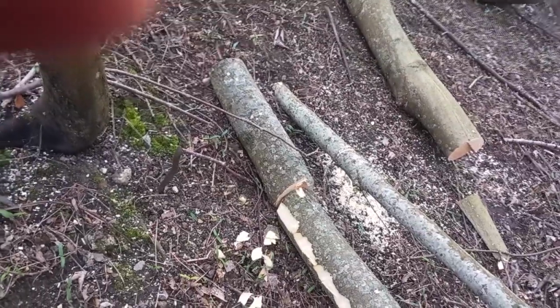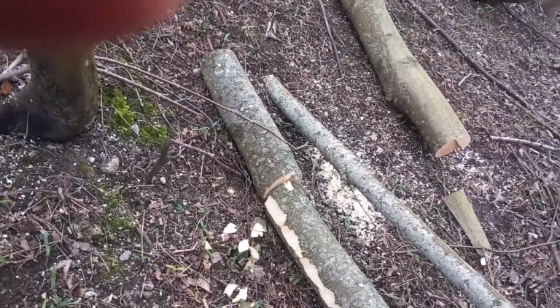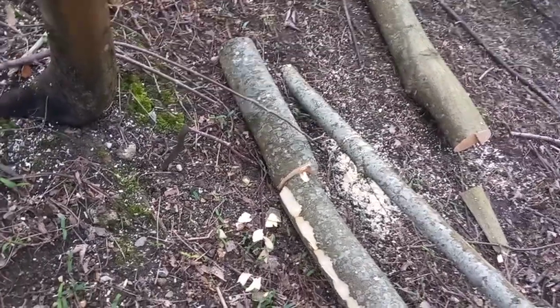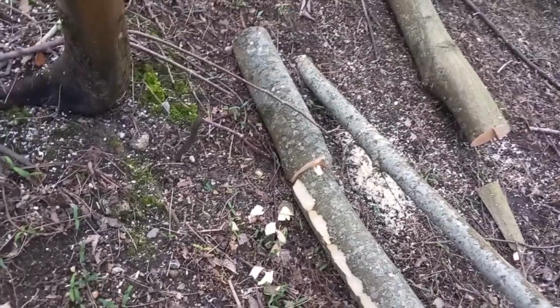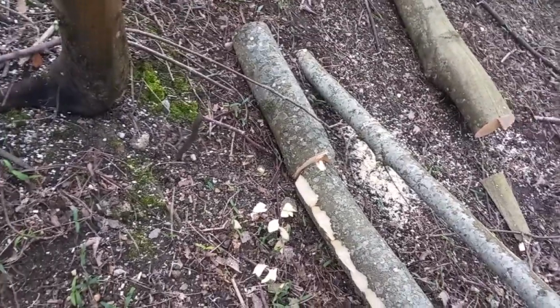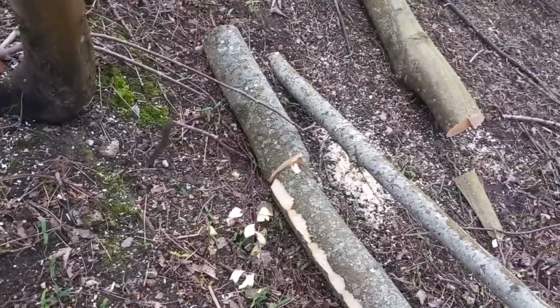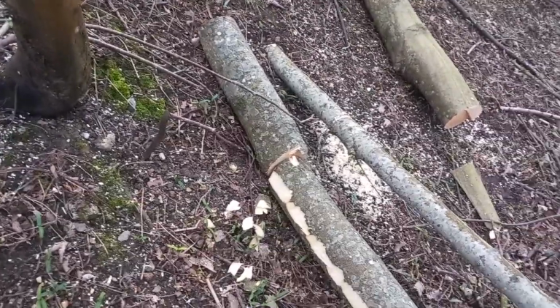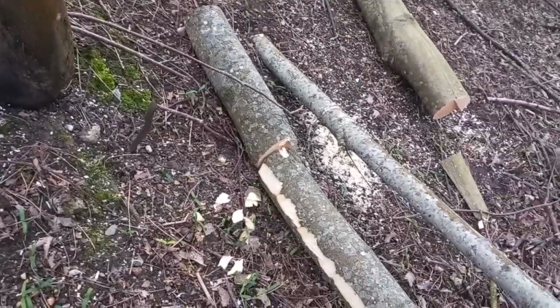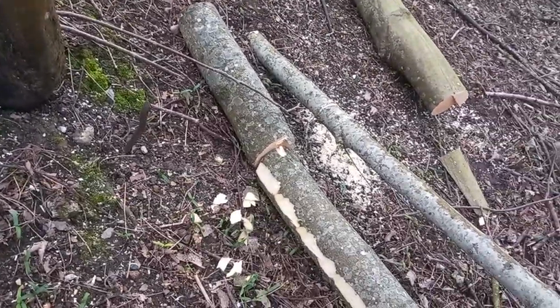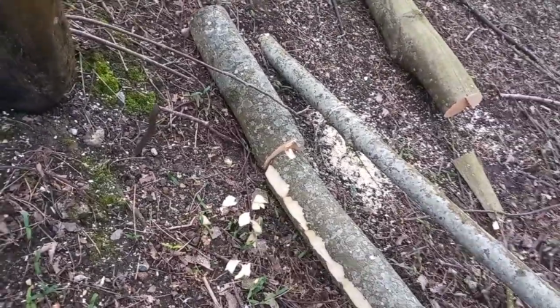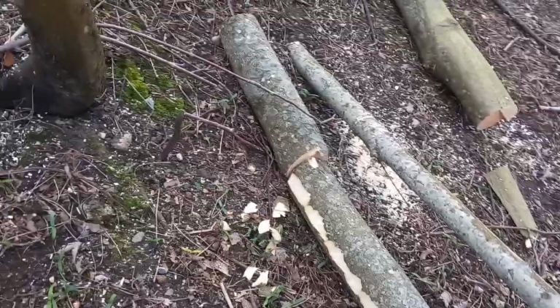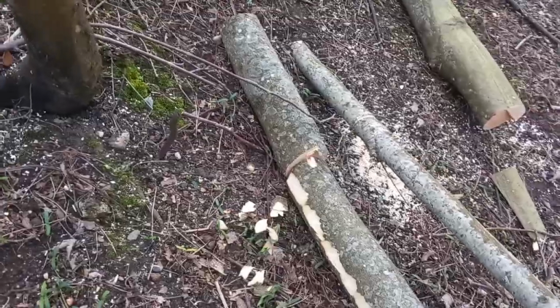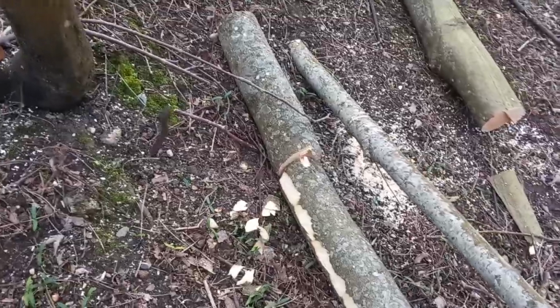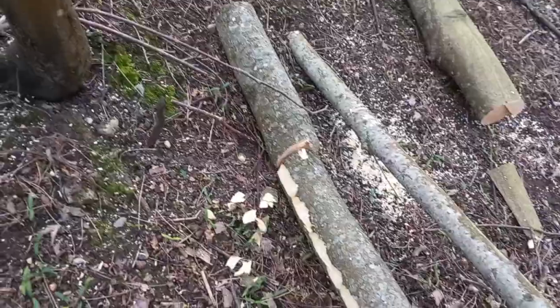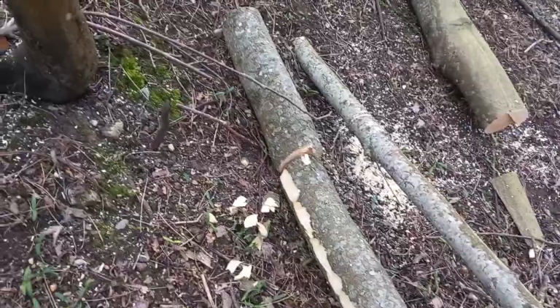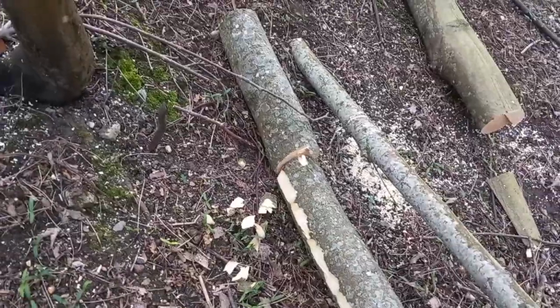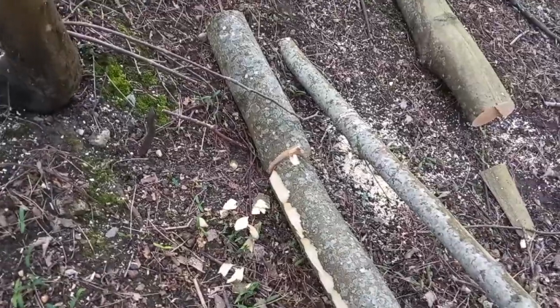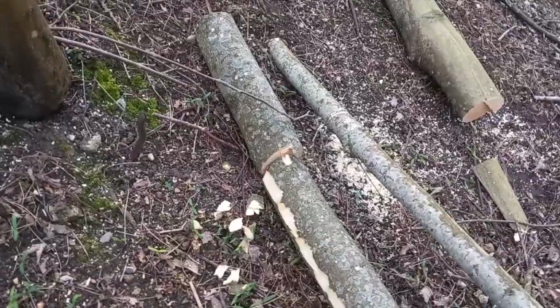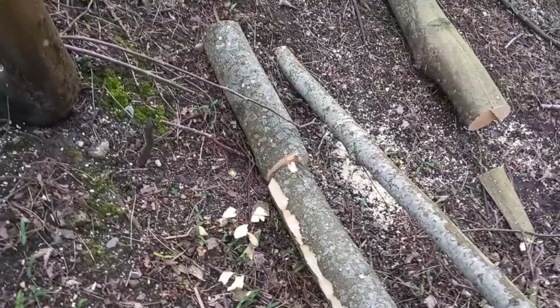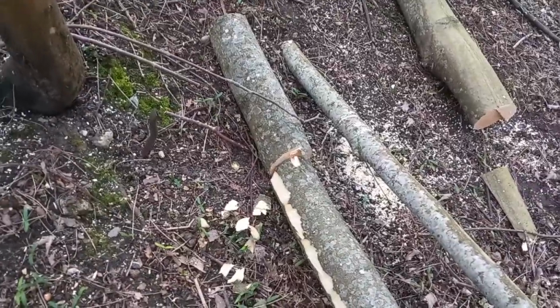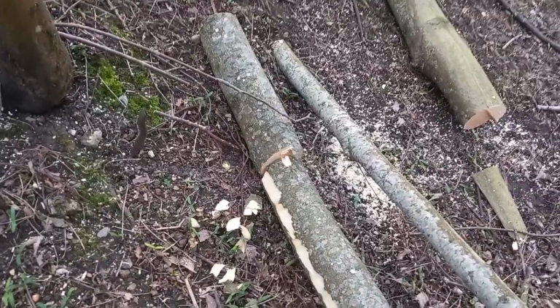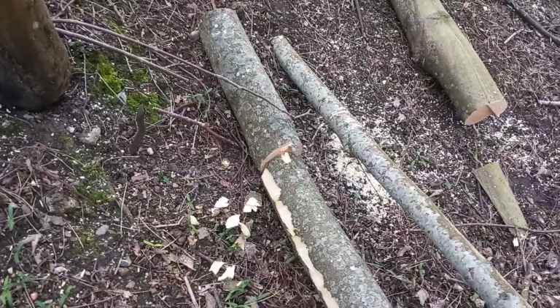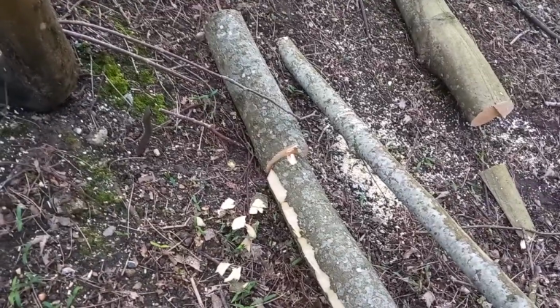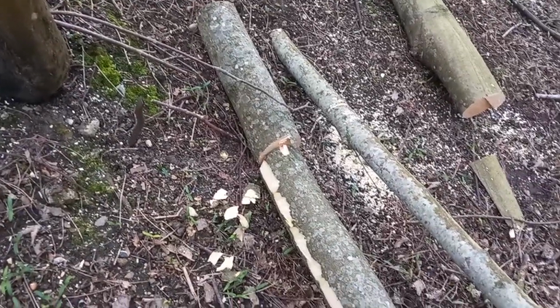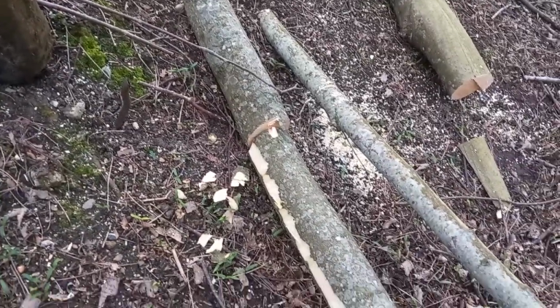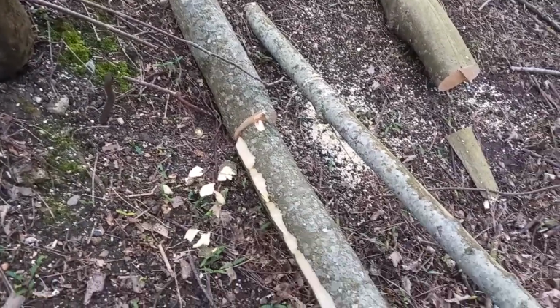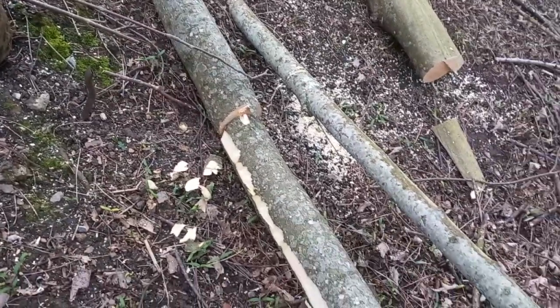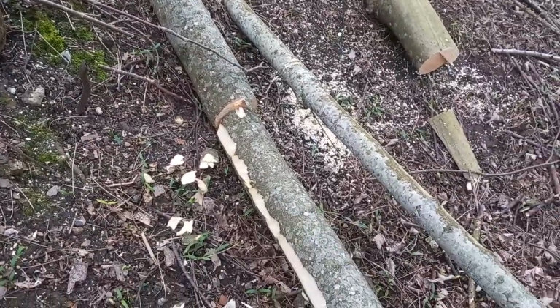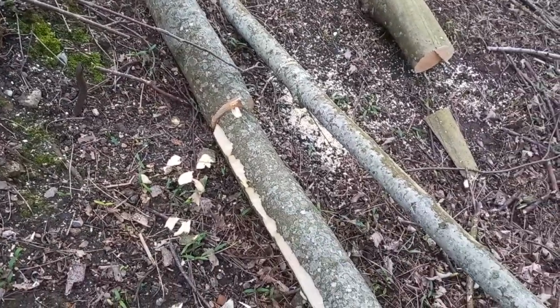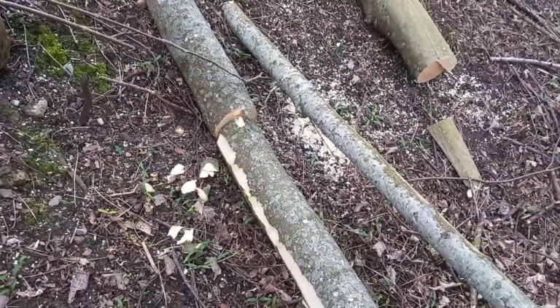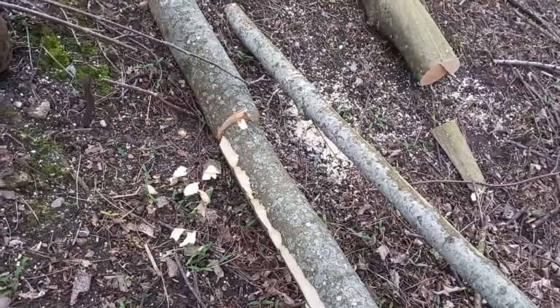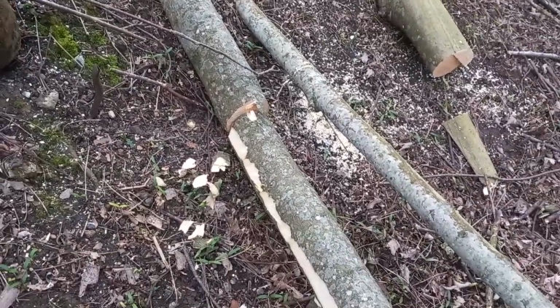Hello, David Paul here. Thought I'd just do a little quickie on this log that I'm working on.